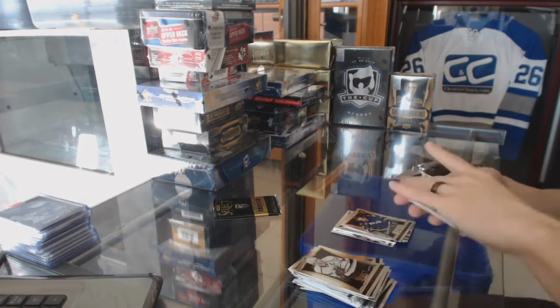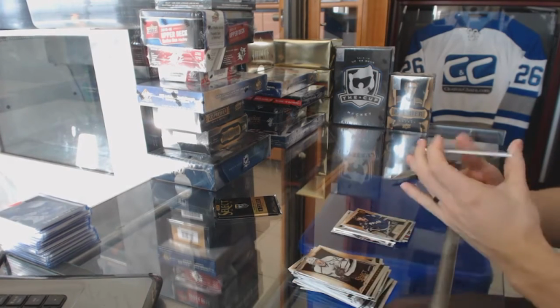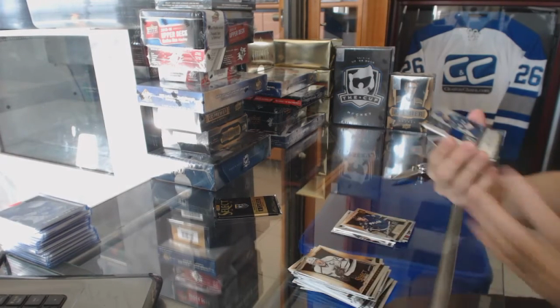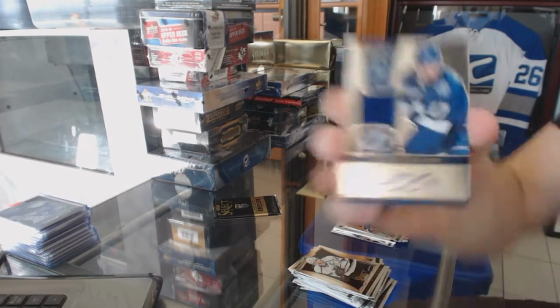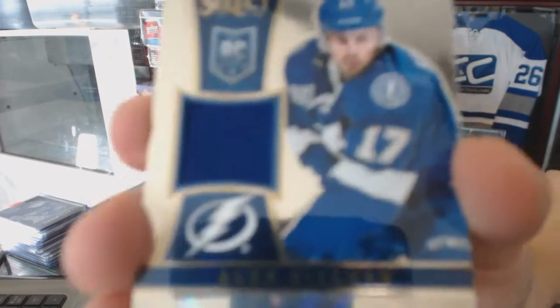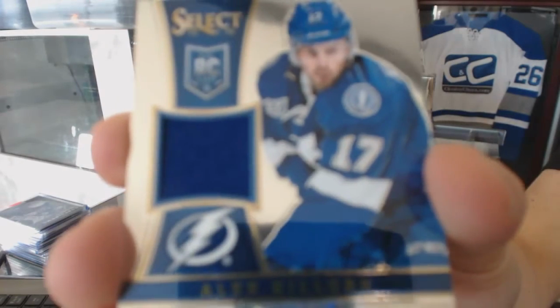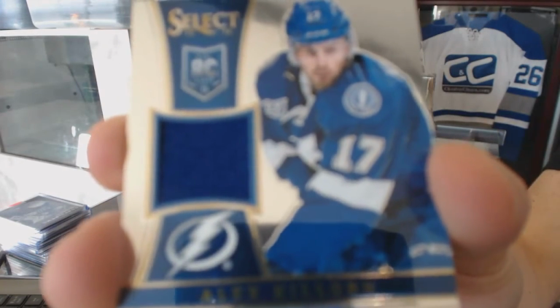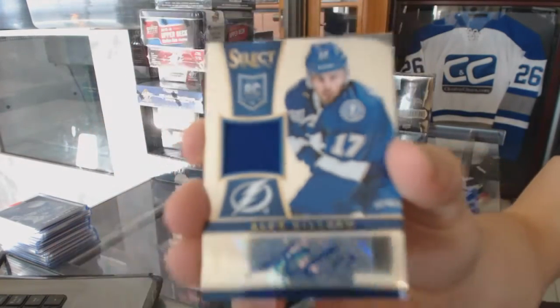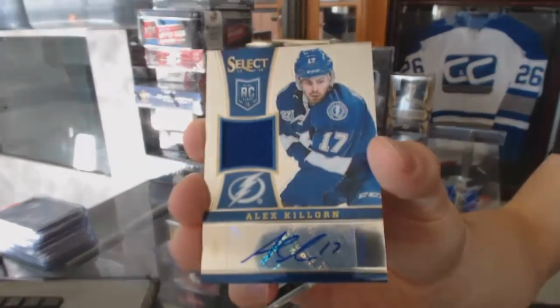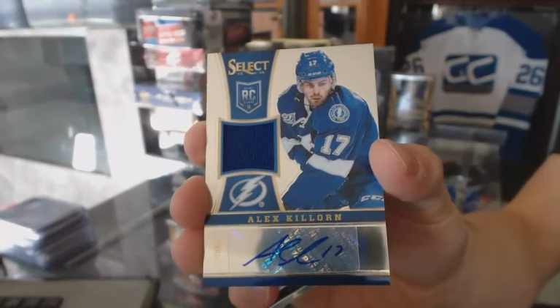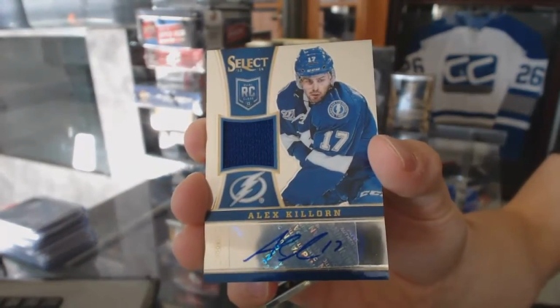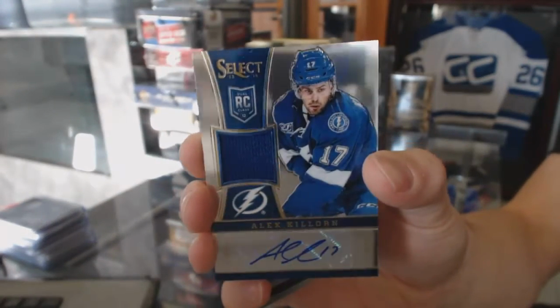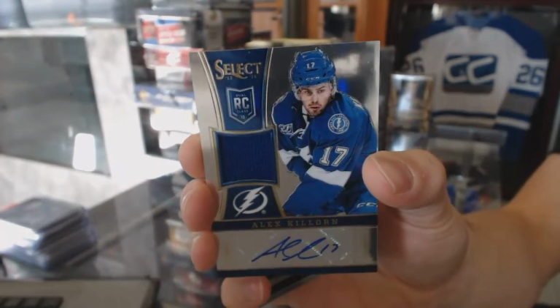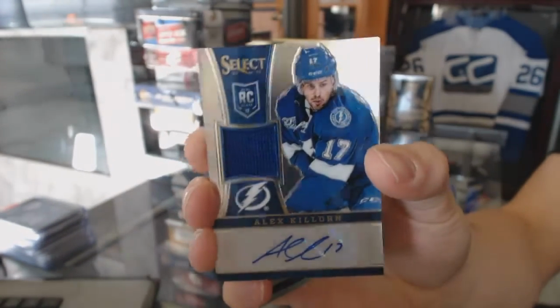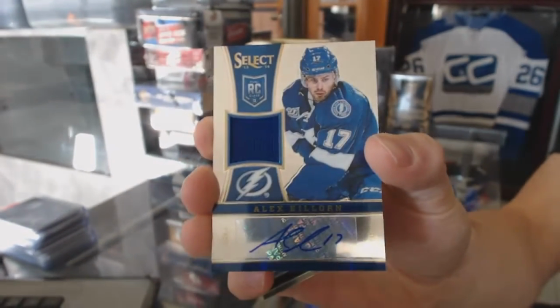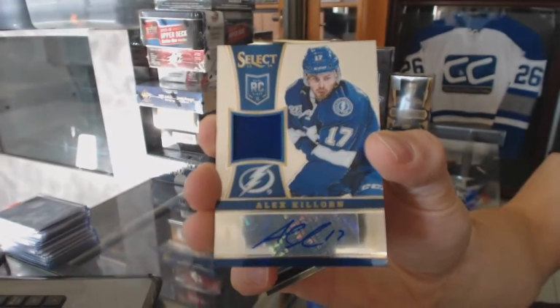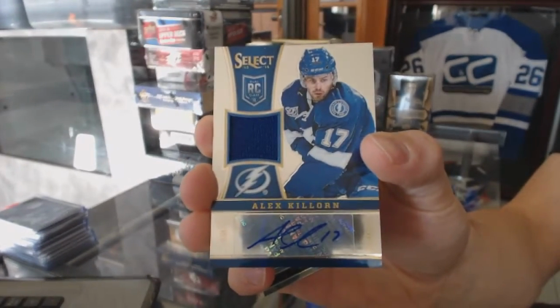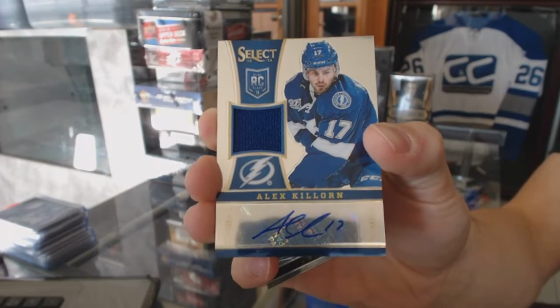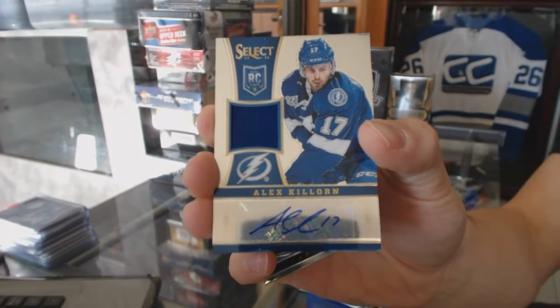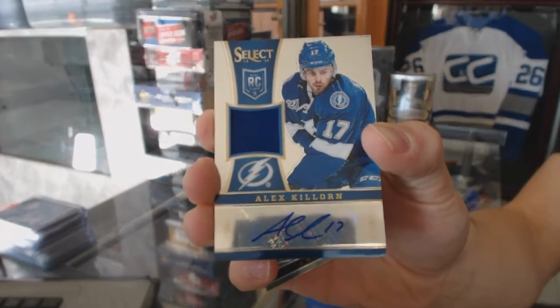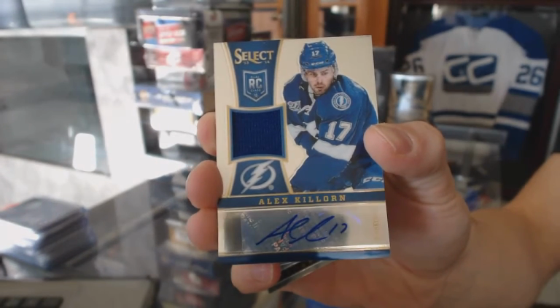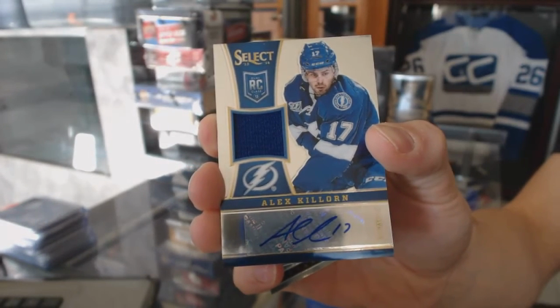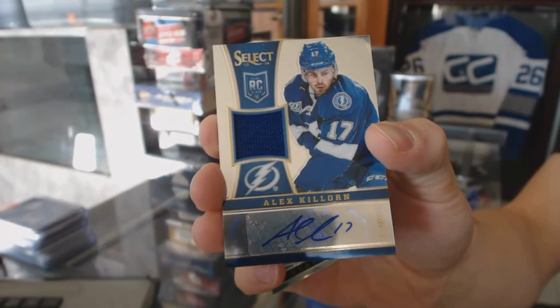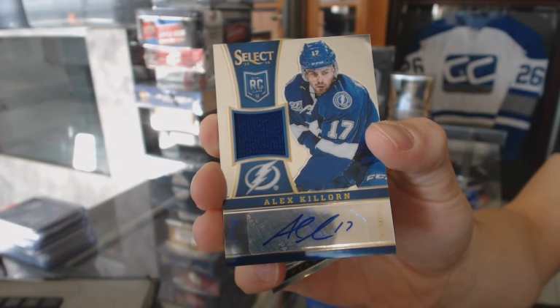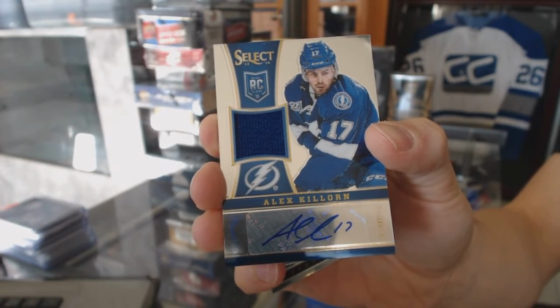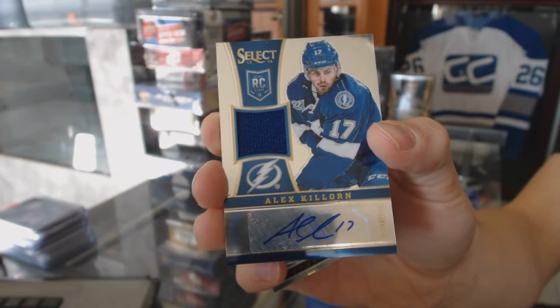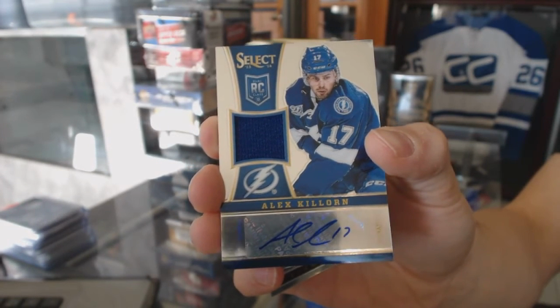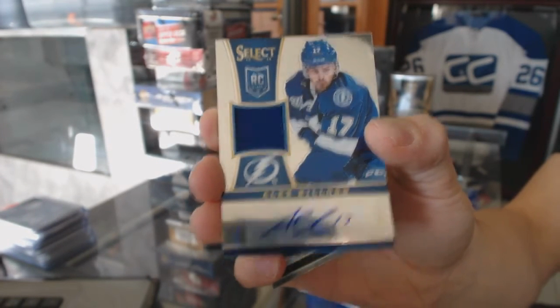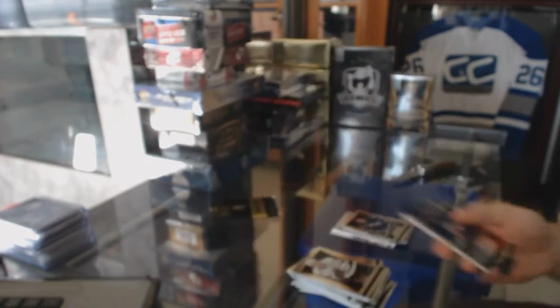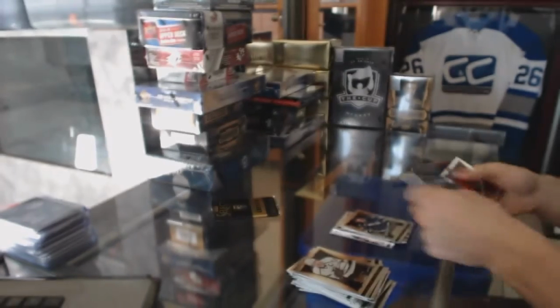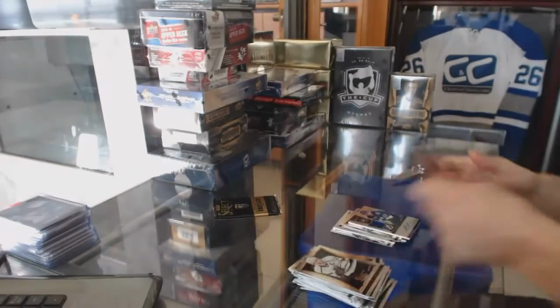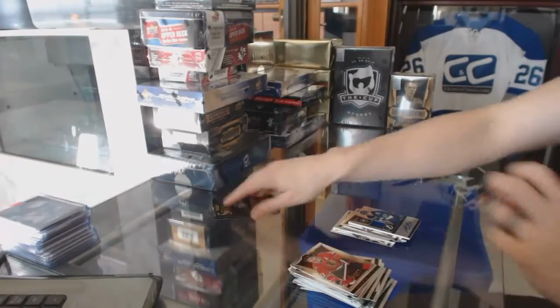We've got a rookie jersey autograph numbered 199 for the Tampa Bay Lightning, Alex Killorn. Alex Killorn — good box.